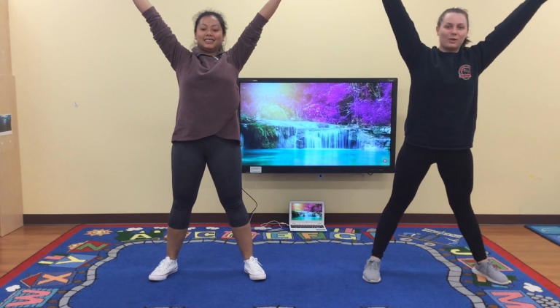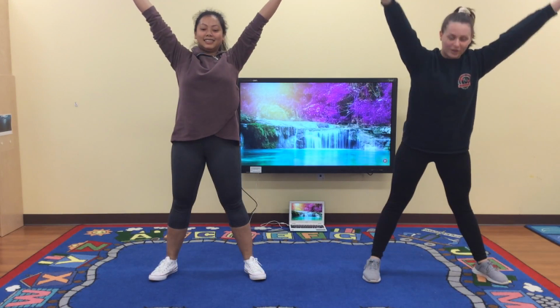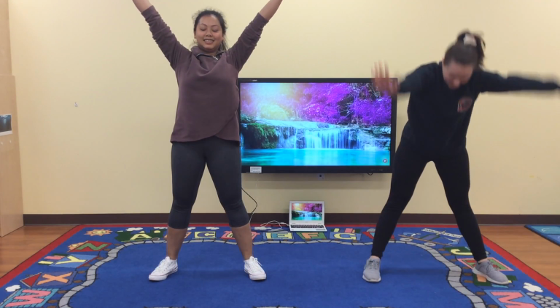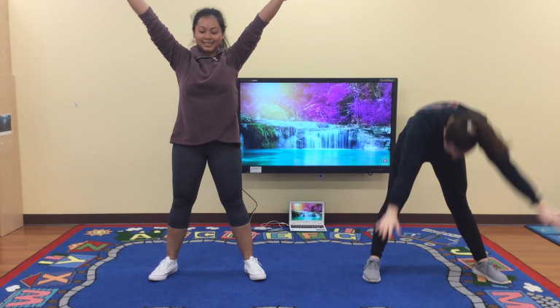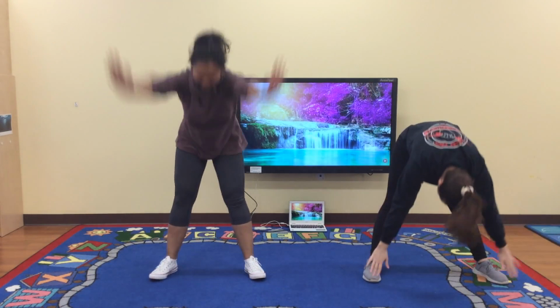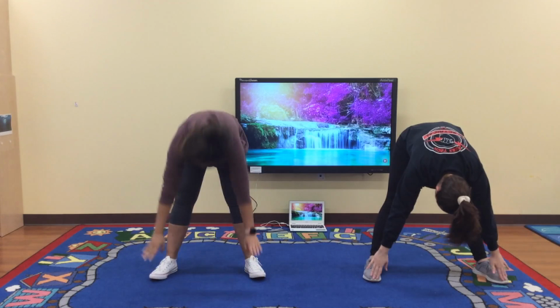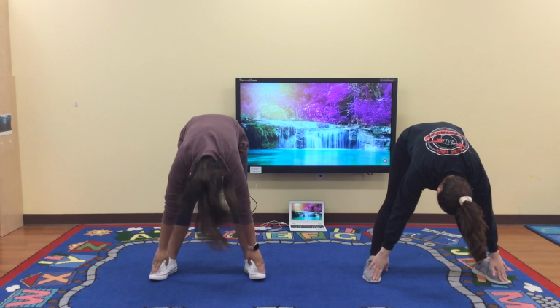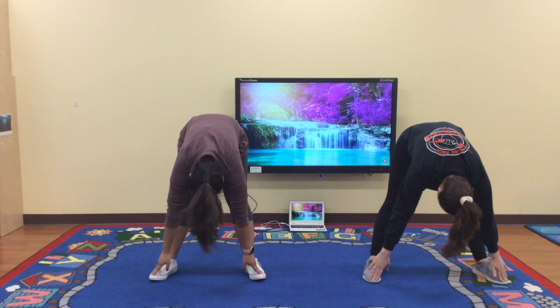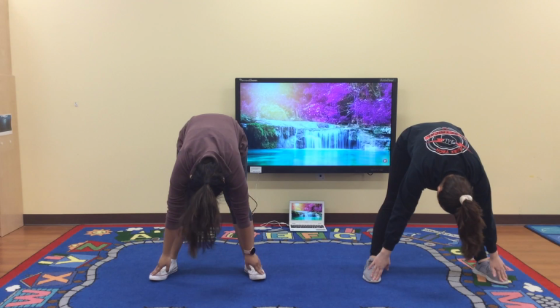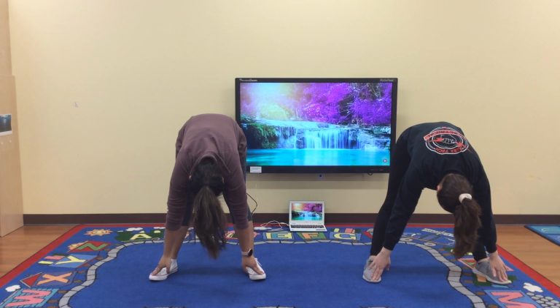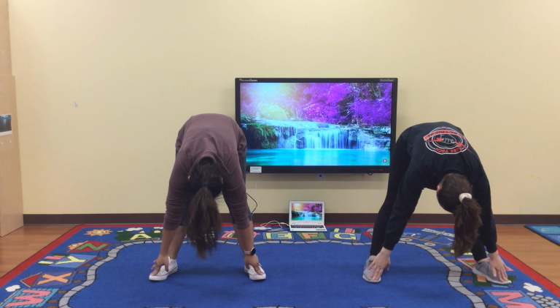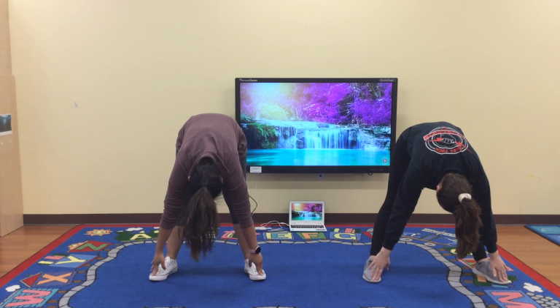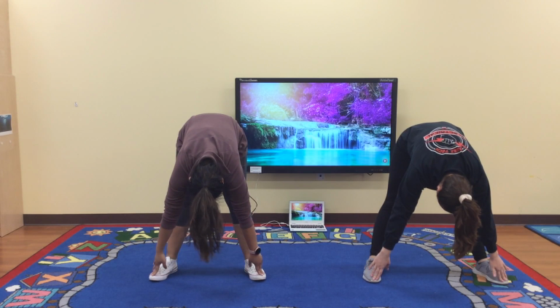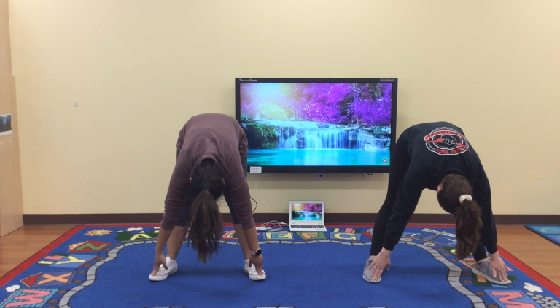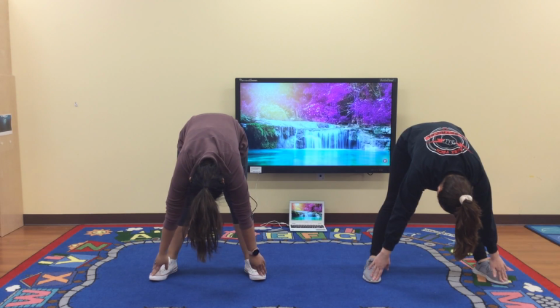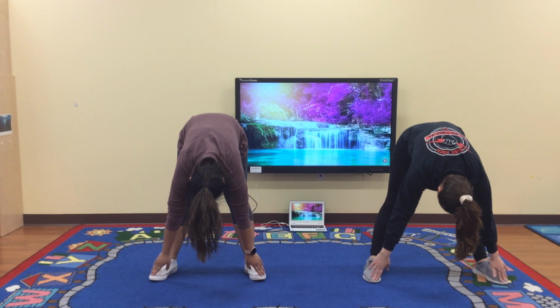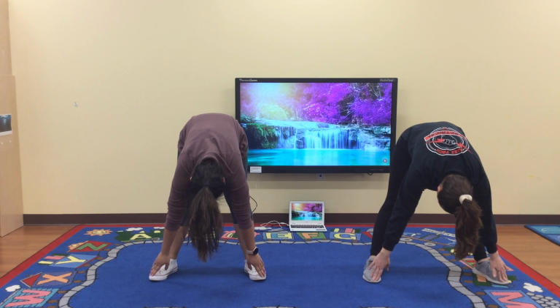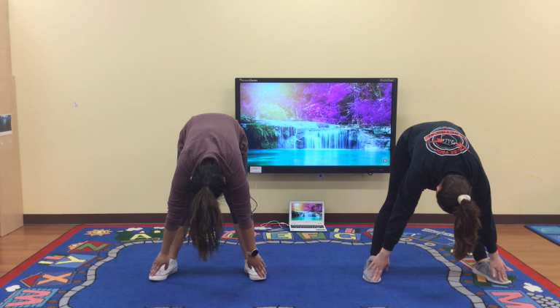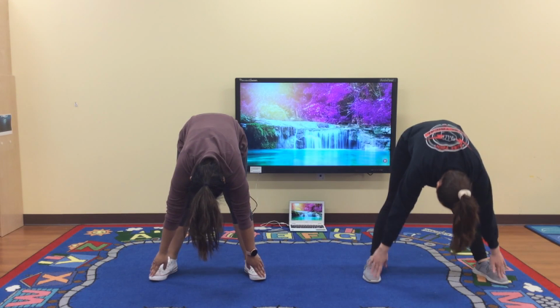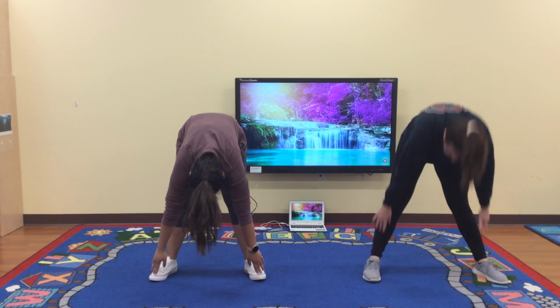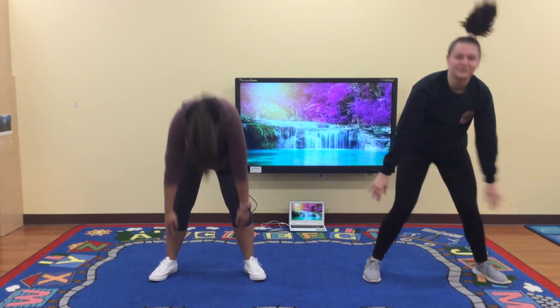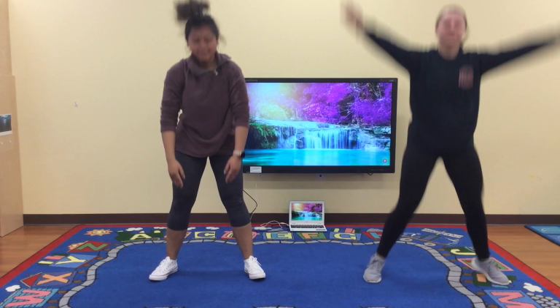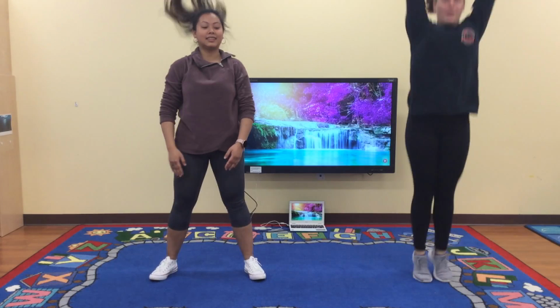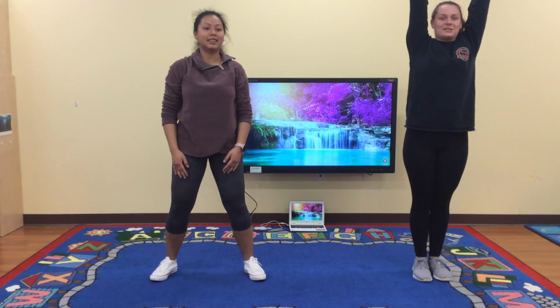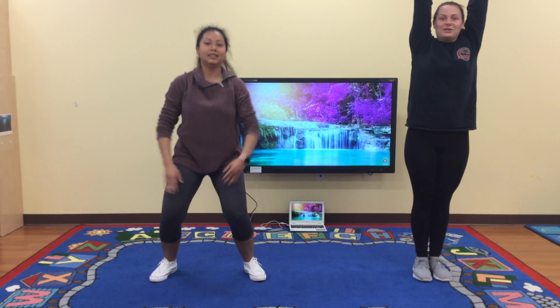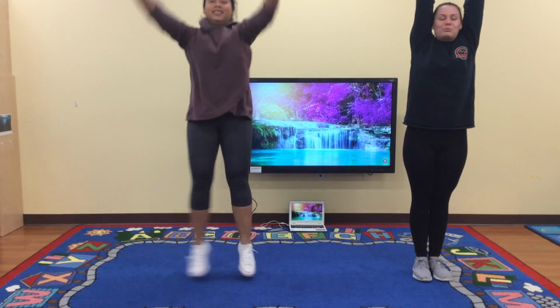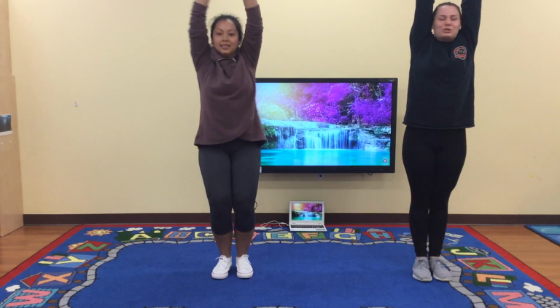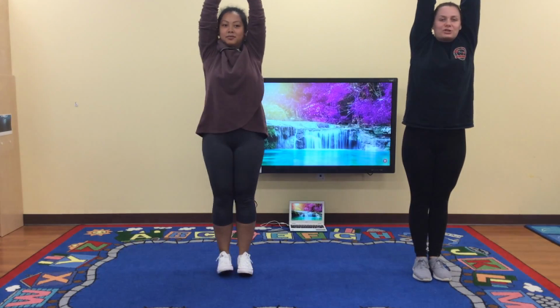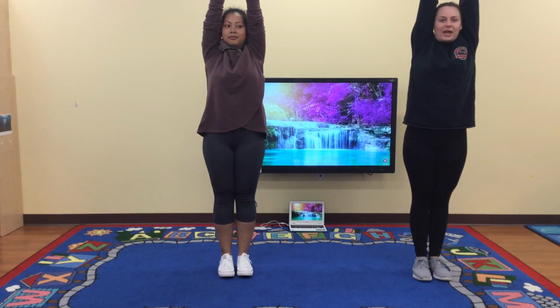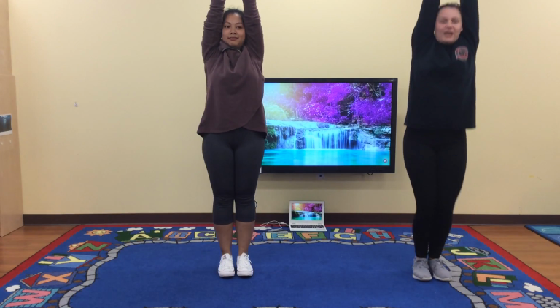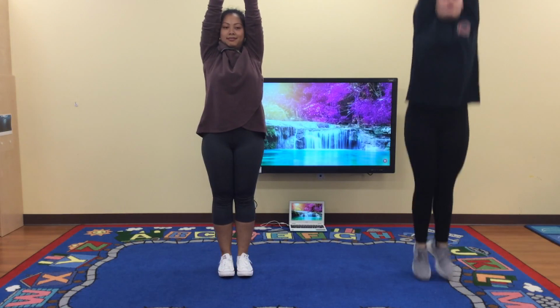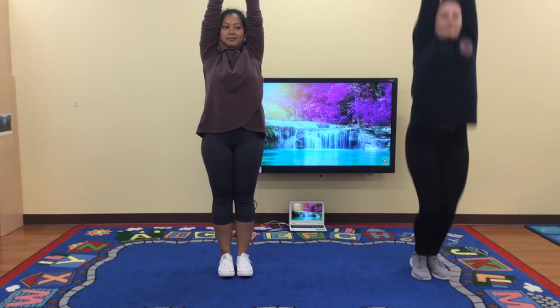And one more time. One, two, three, four, five. Now stand like a pencil, super duper straight. Now jump.